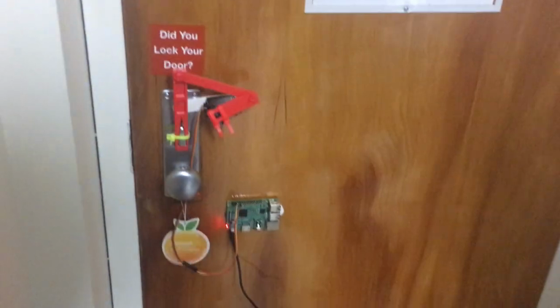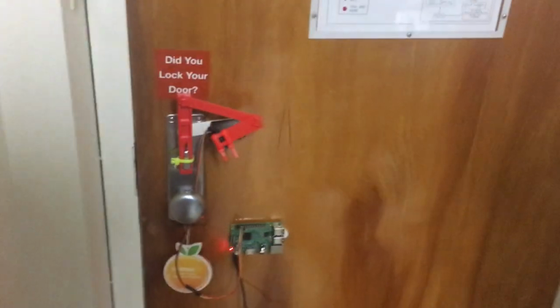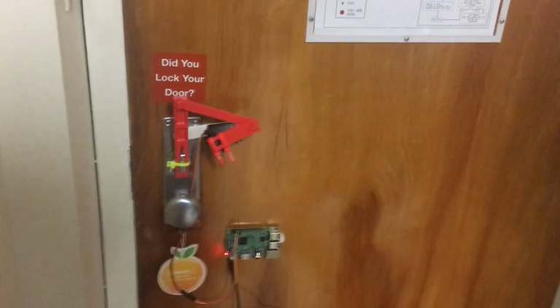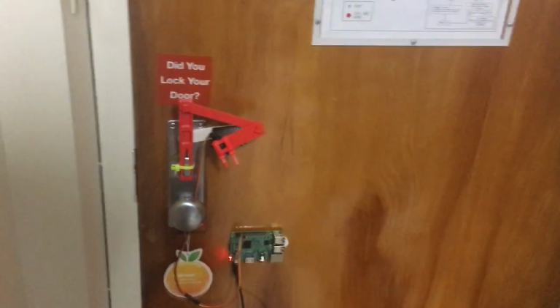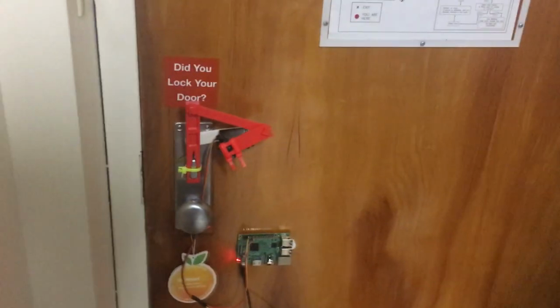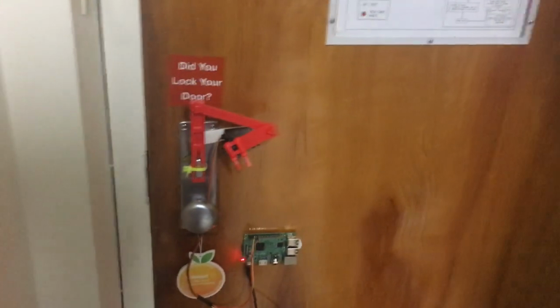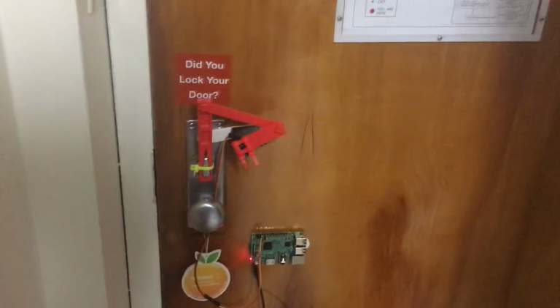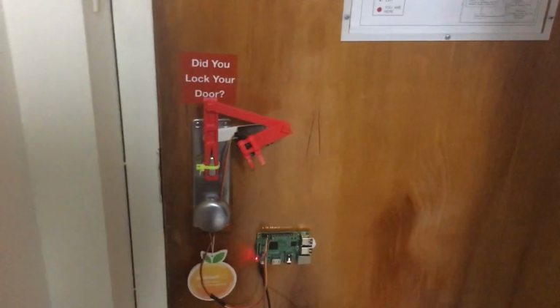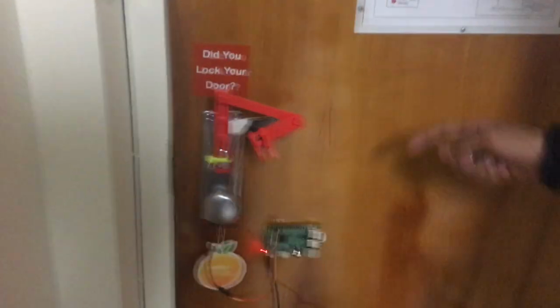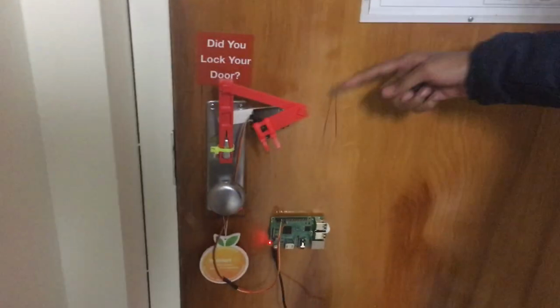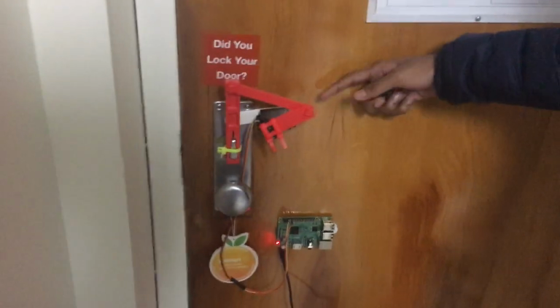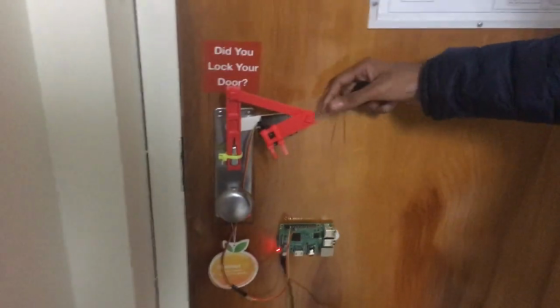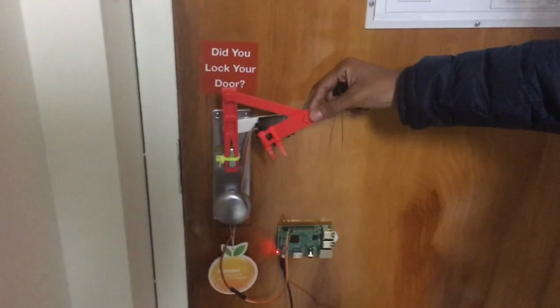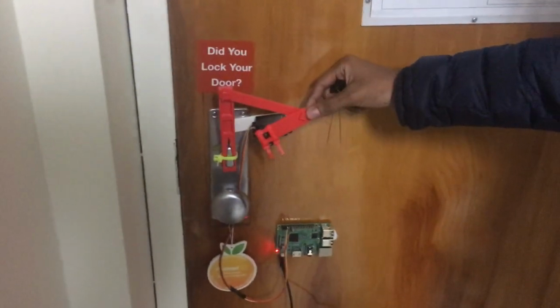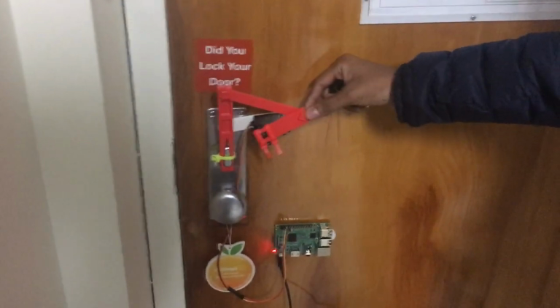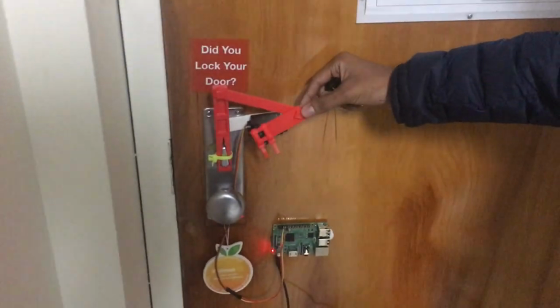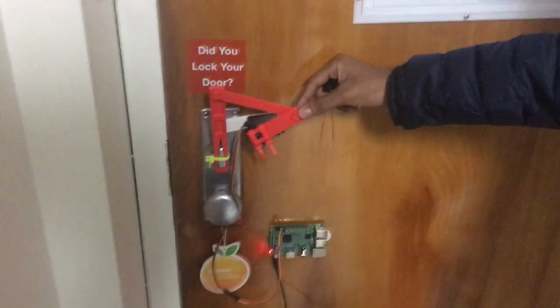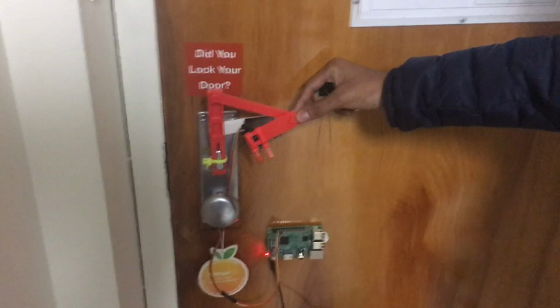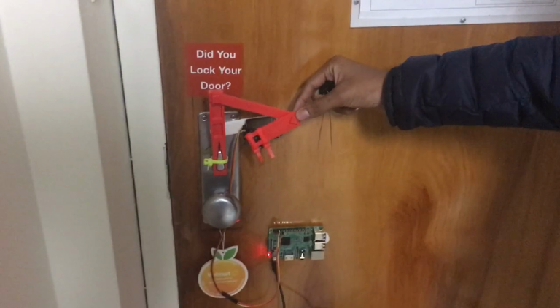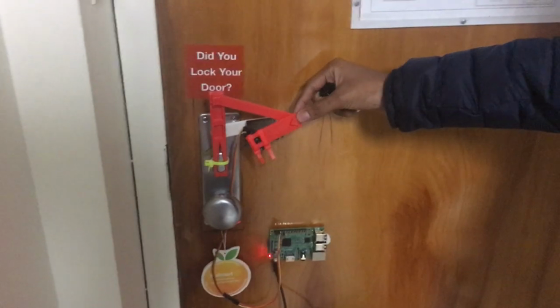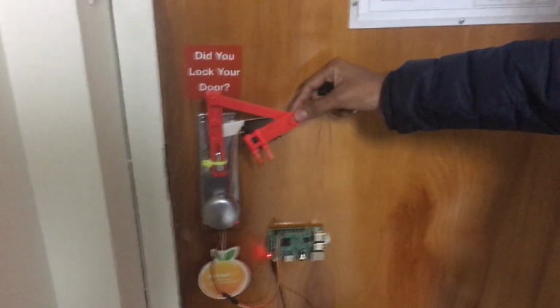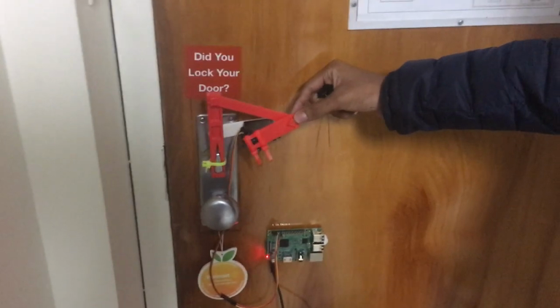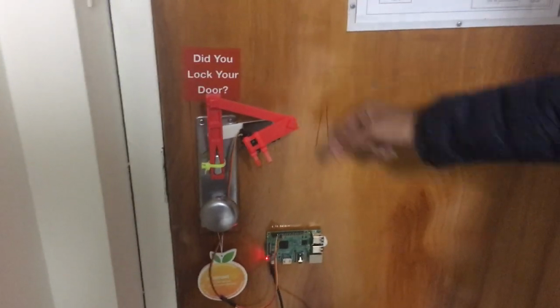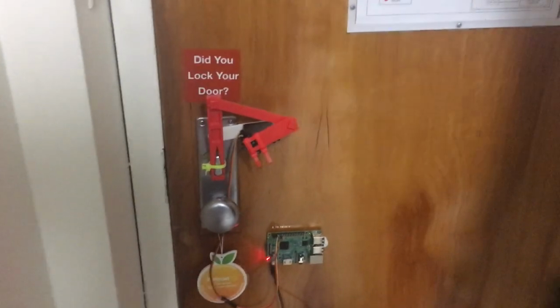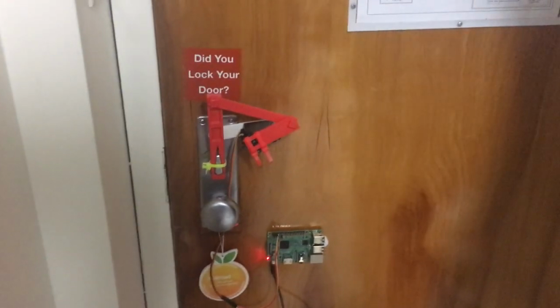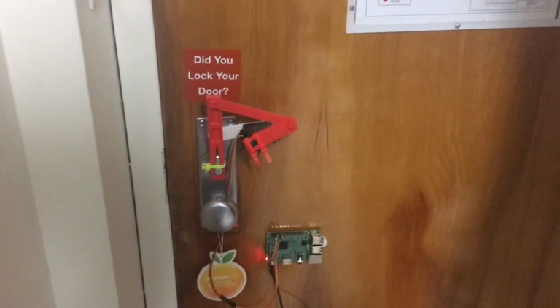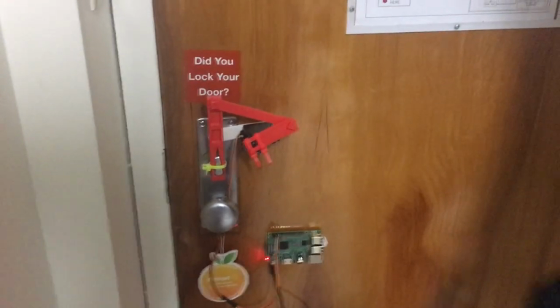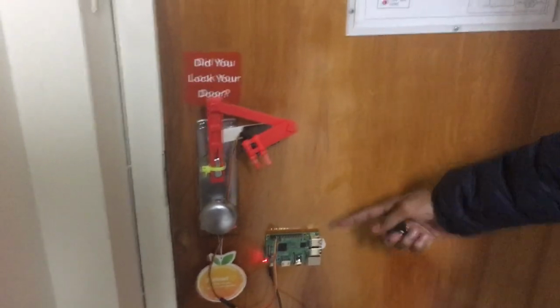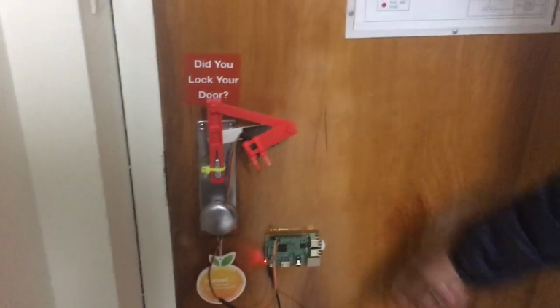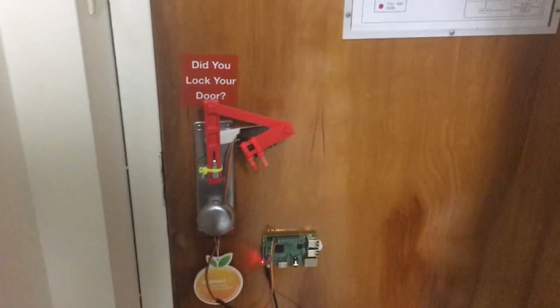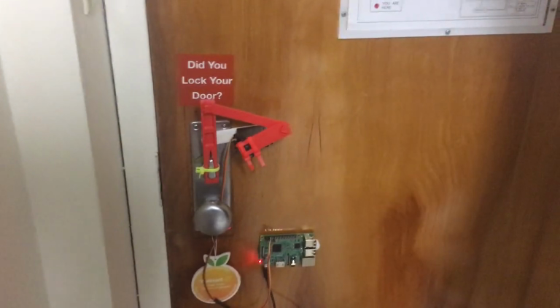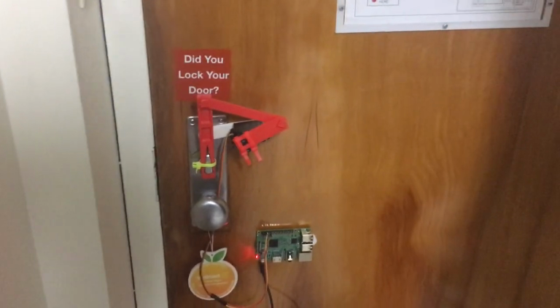On the inside, it's powered by a servo motor that's attached to a 3D printed arm, and it's all powered by a Raspberry Pi.